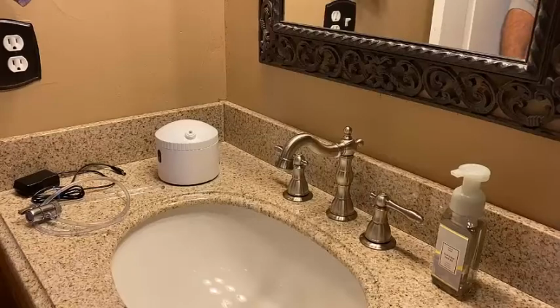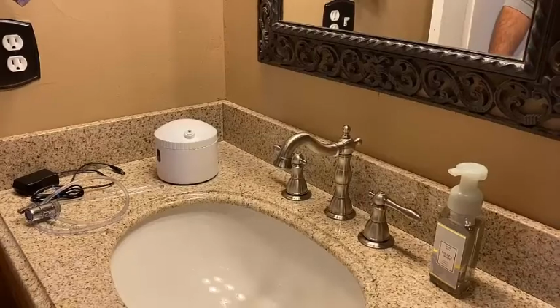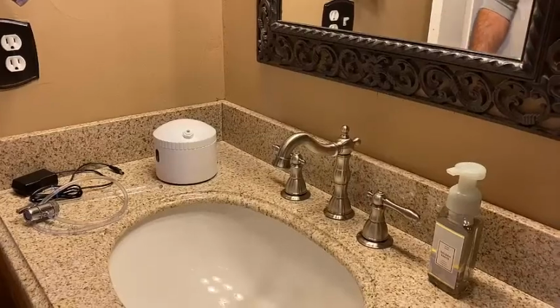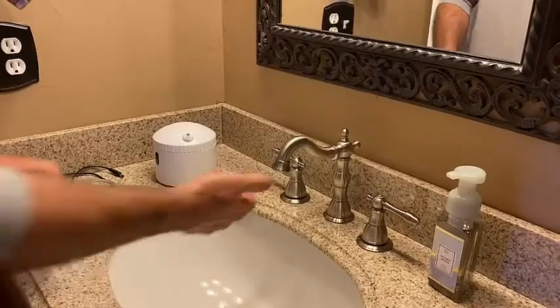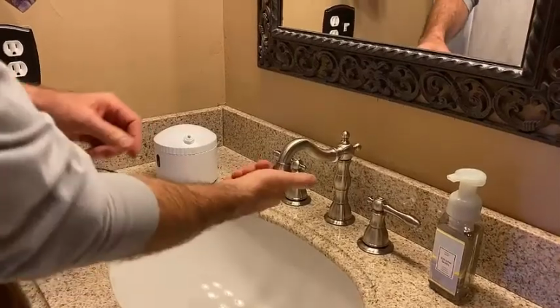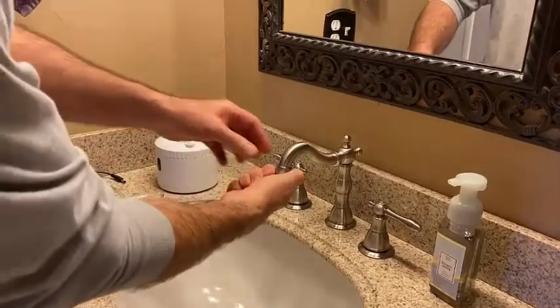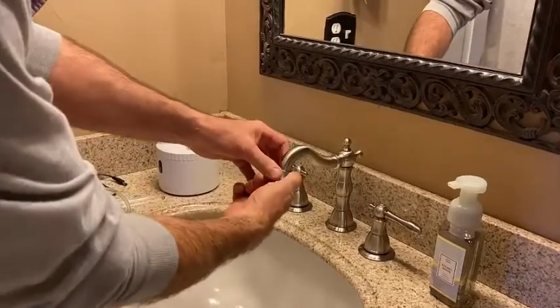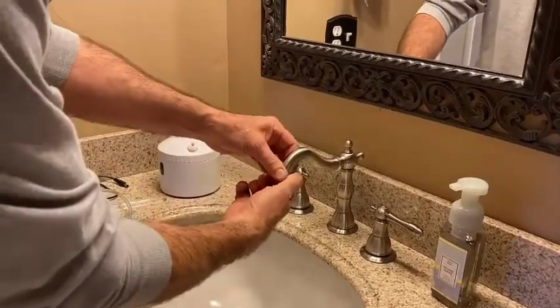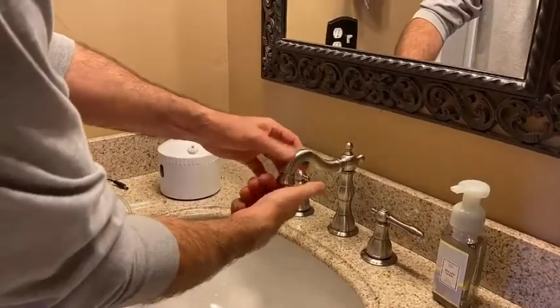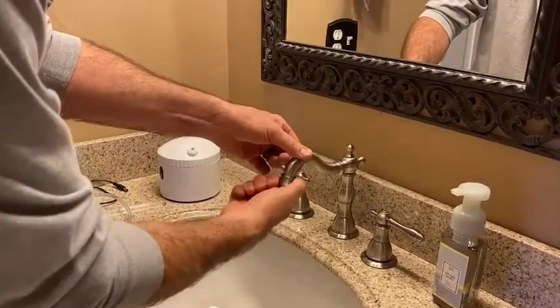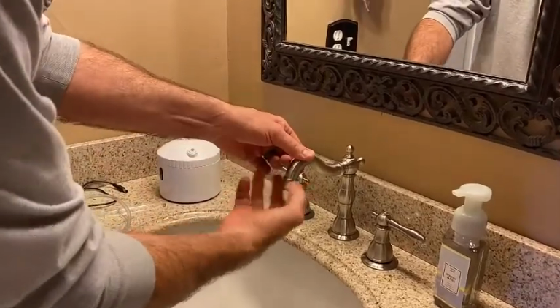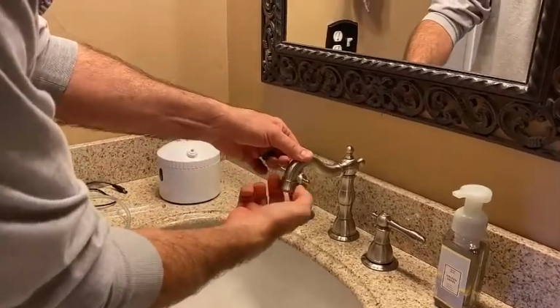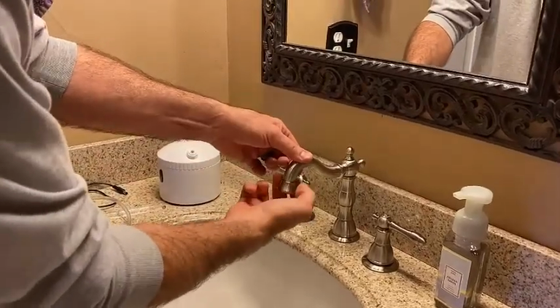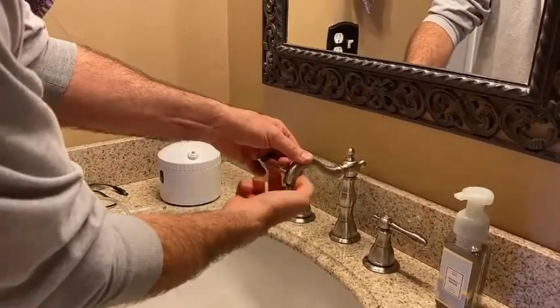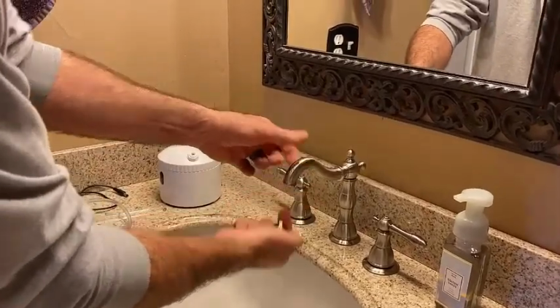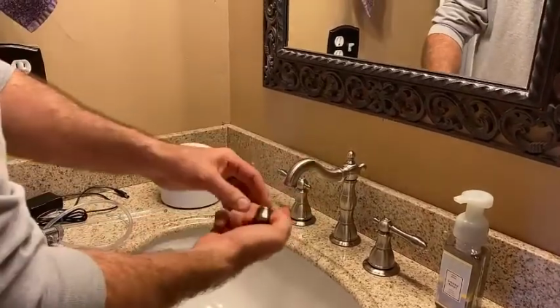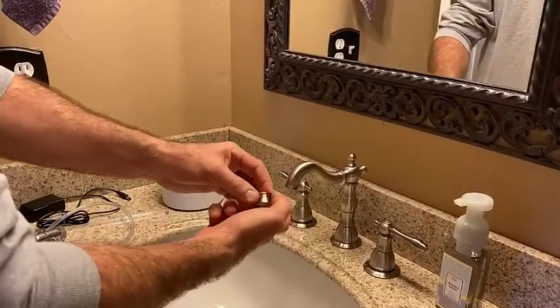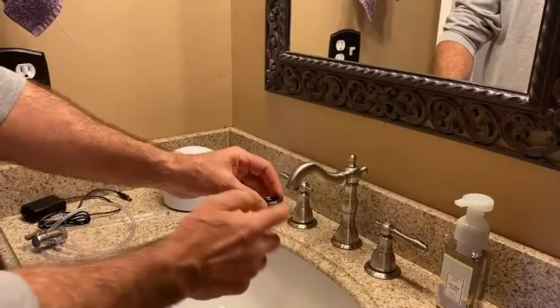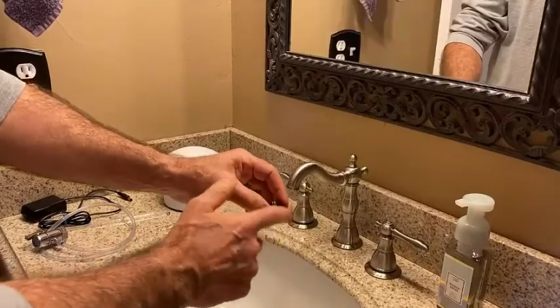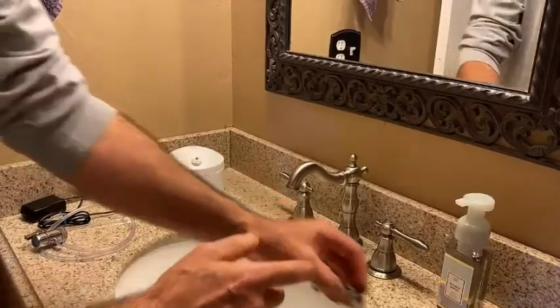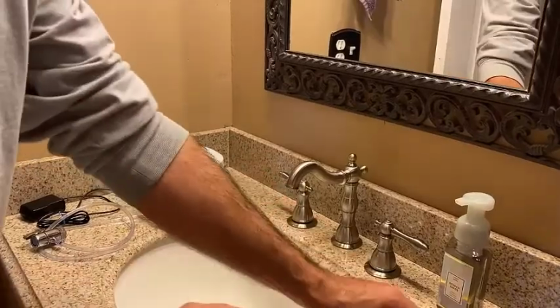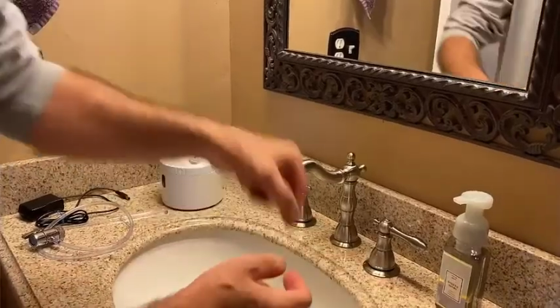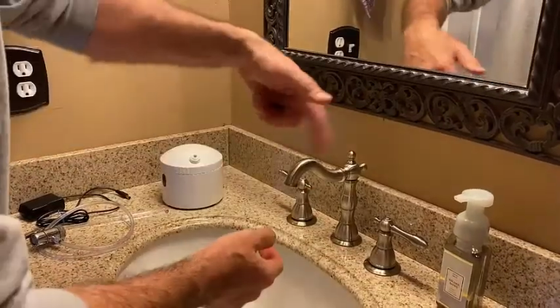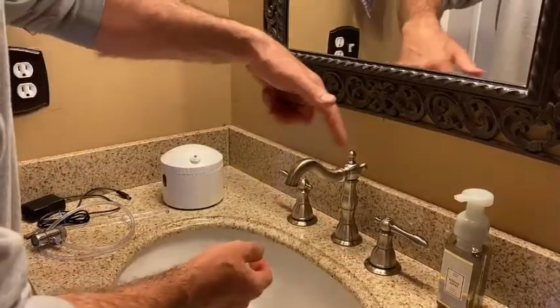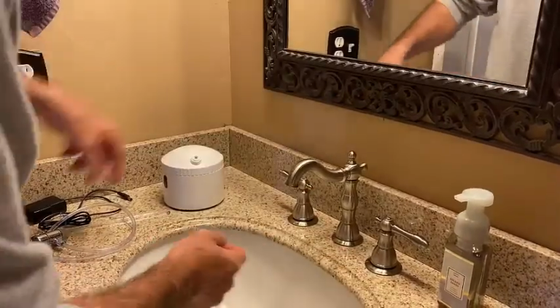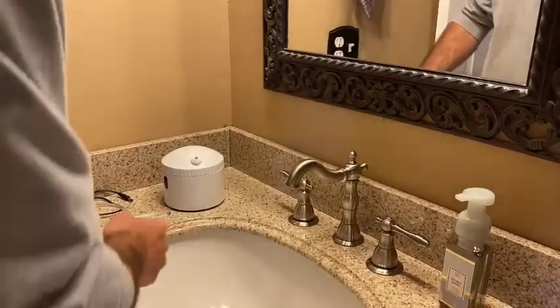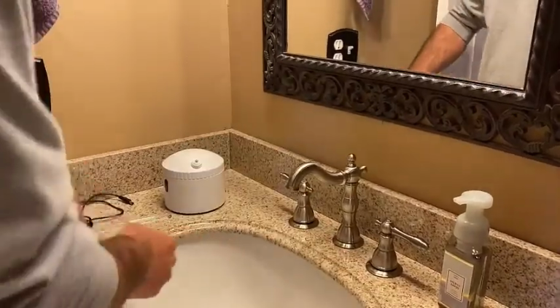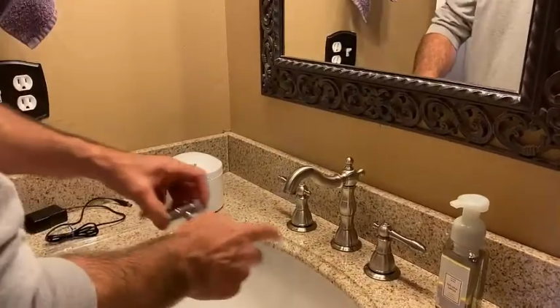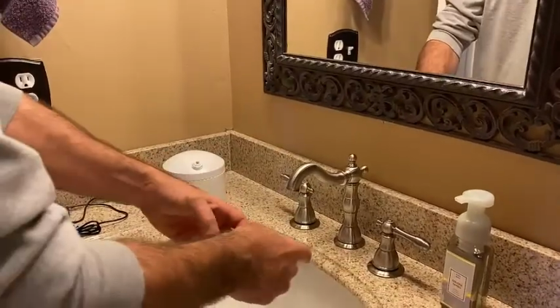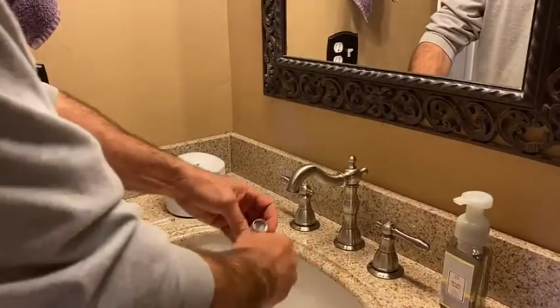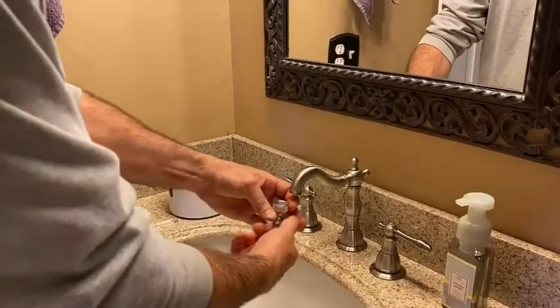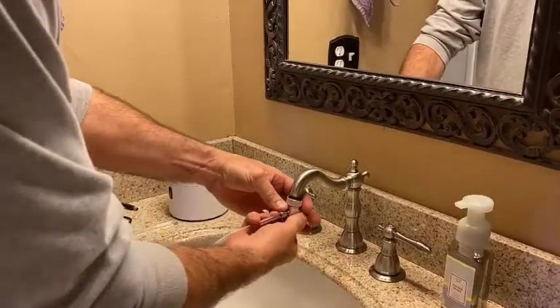Hello everybody, this is Stephen with AquaPur. We're going to do an AquaPur install in less than a minute. I just took the aerator off, turned it clockwise, looking at it from the top.